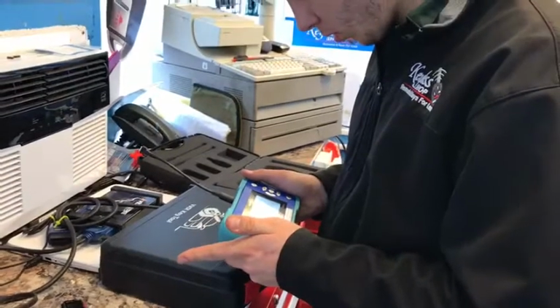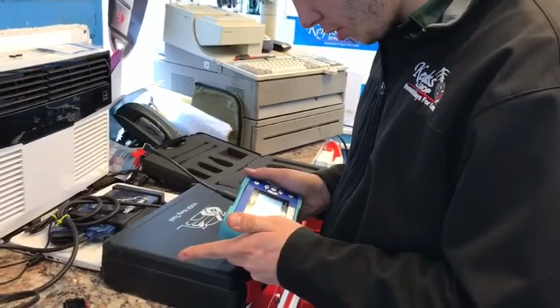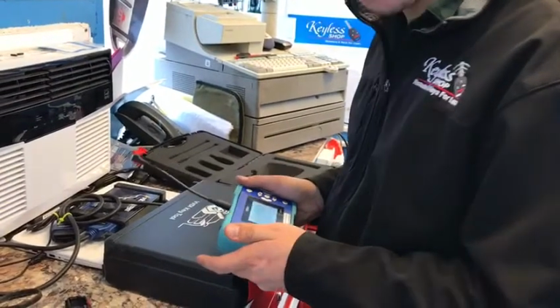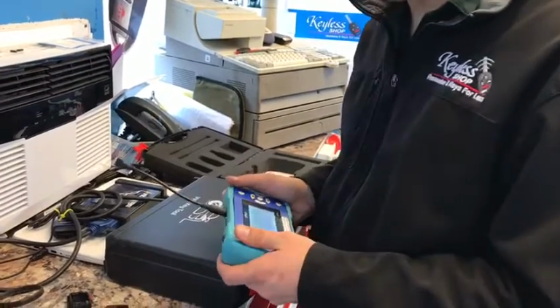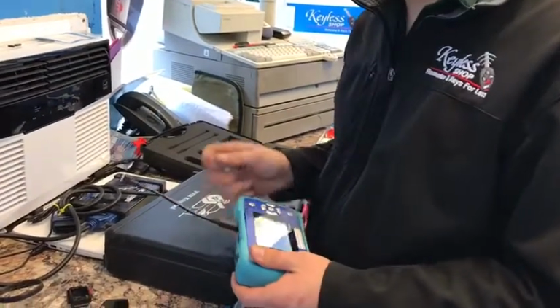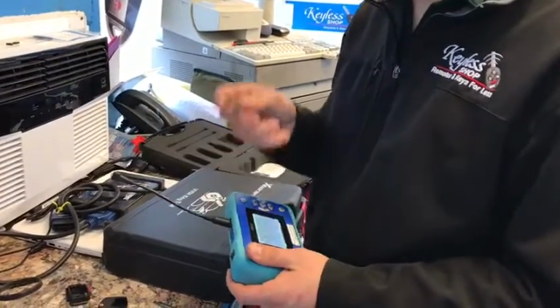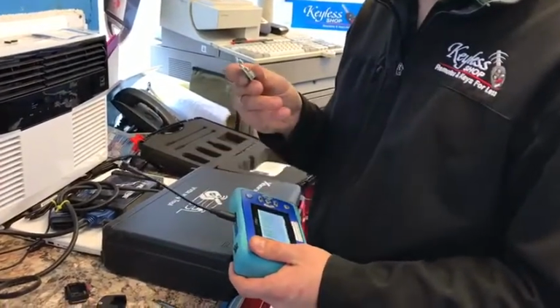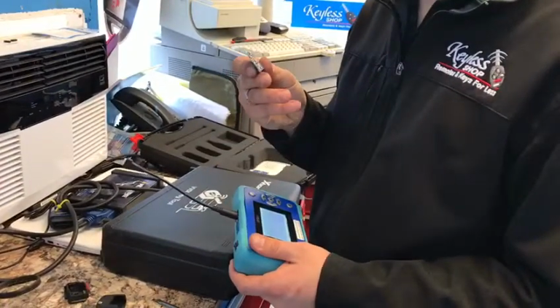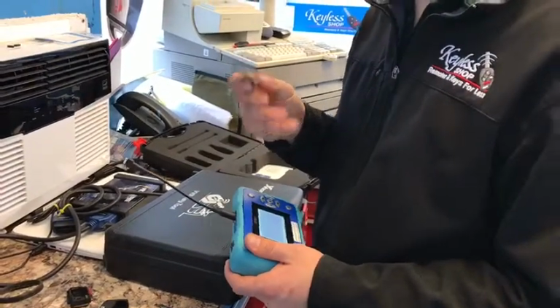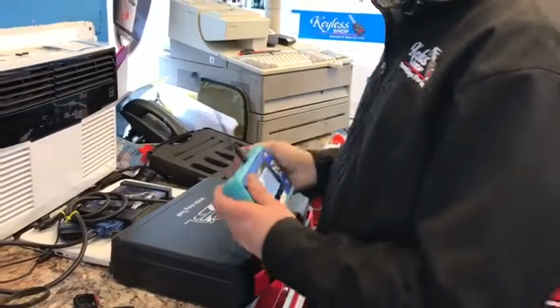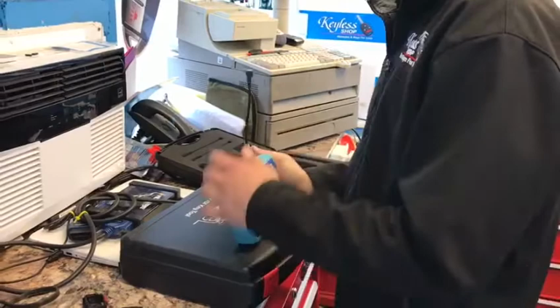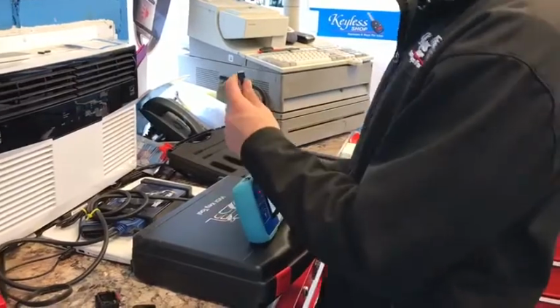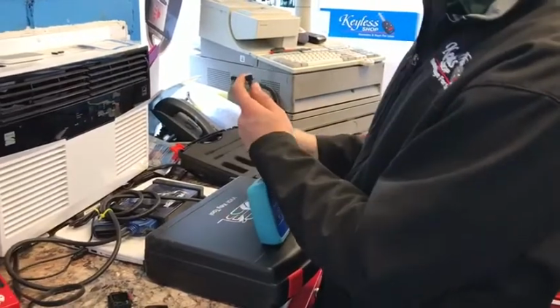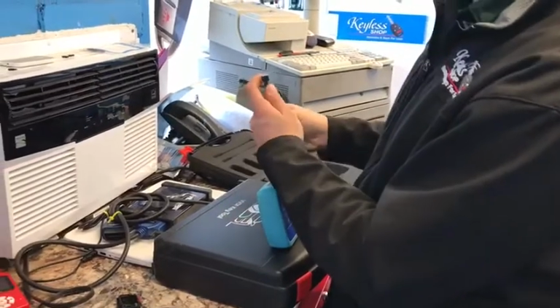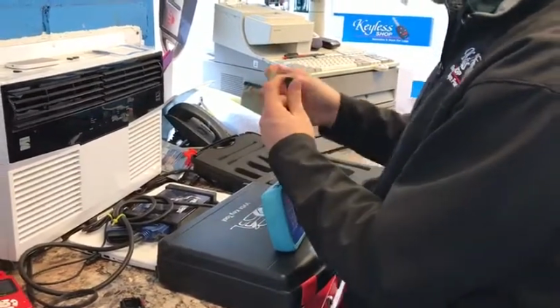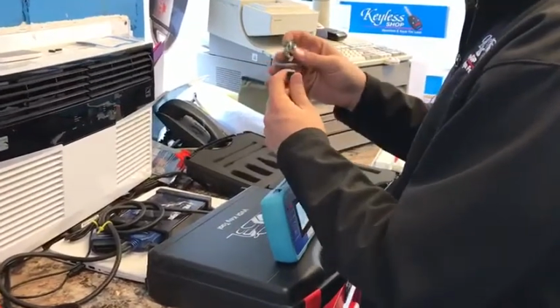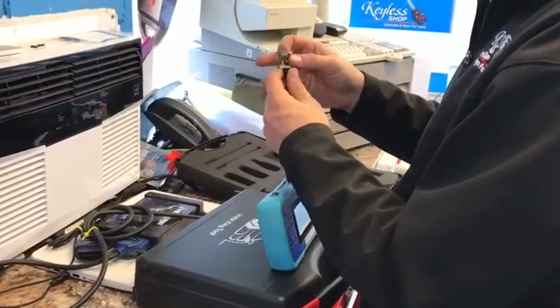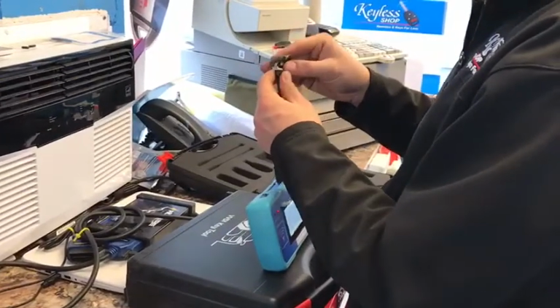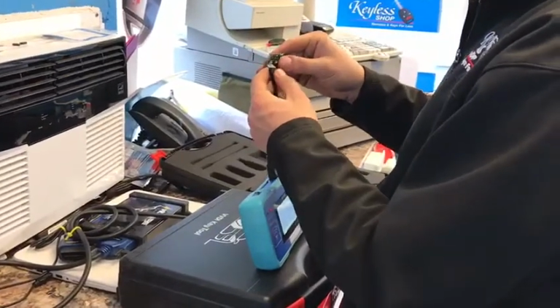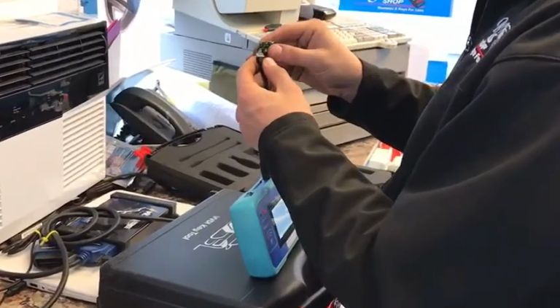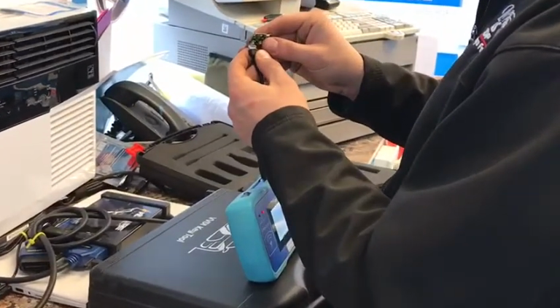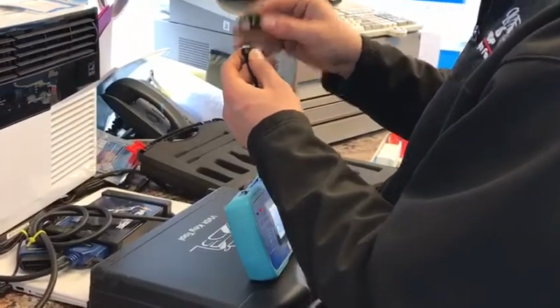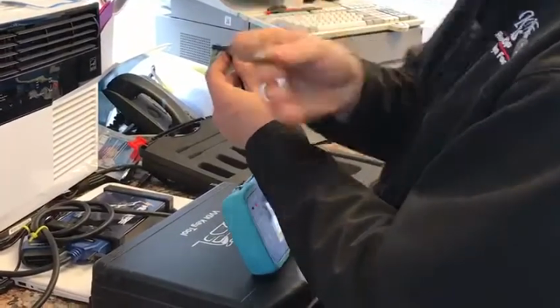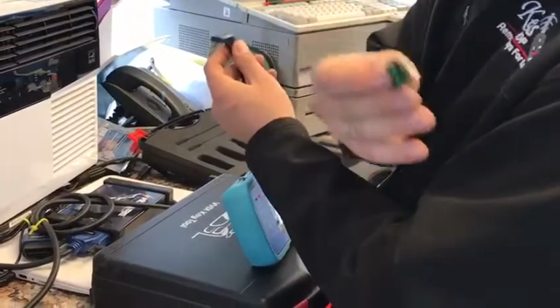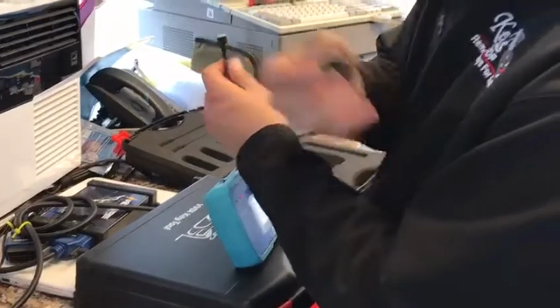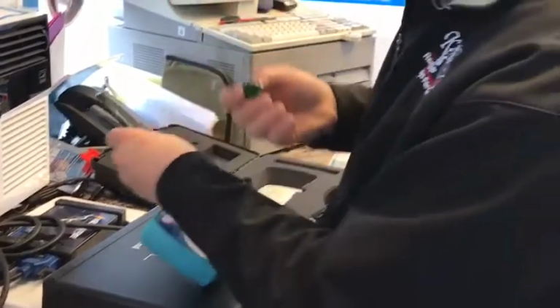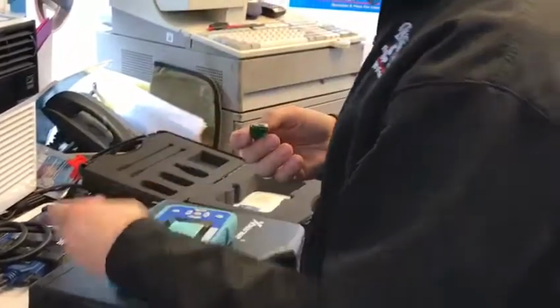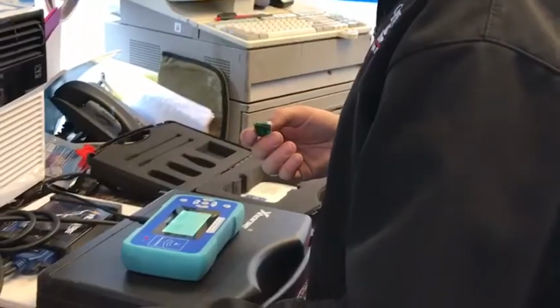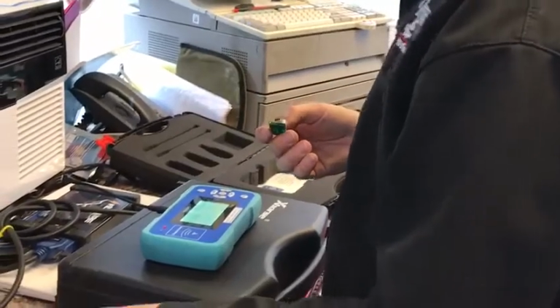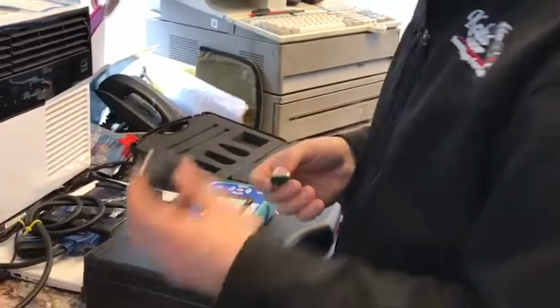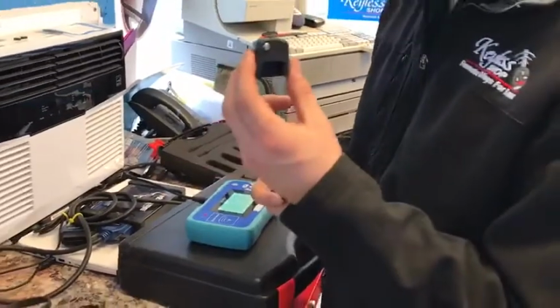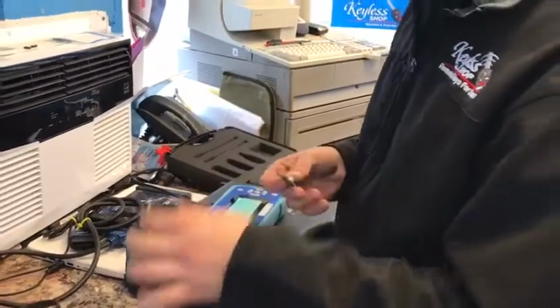Okay guys, today I'm going to show you how to KEYDIY a Ford remote. We don't have a Ford to test it out here, but this is basically how you do it. You're going to take whatever you're using today — using a flip key style.